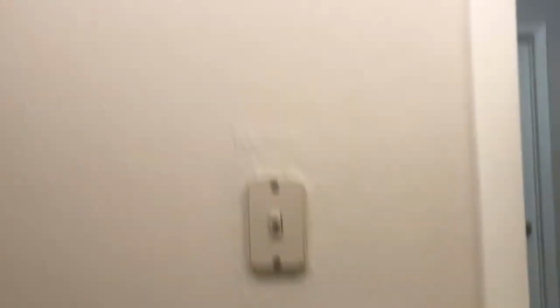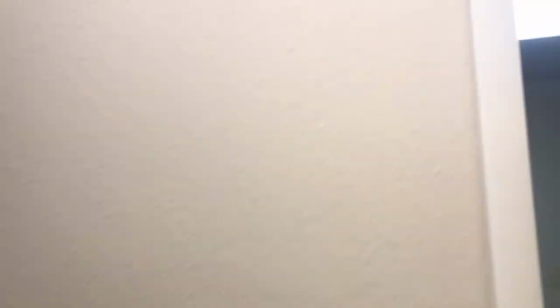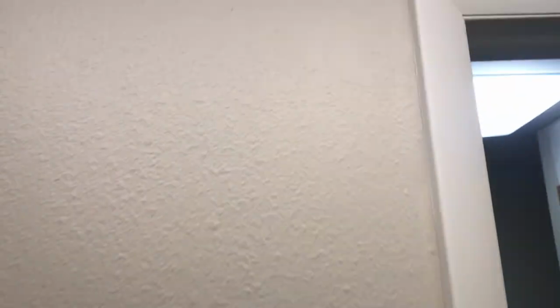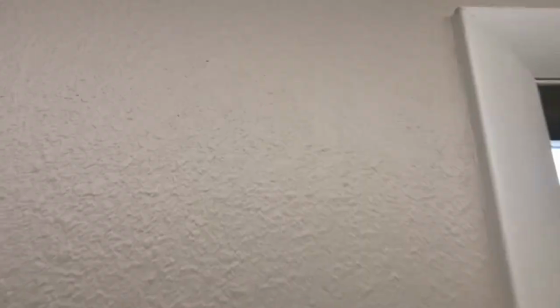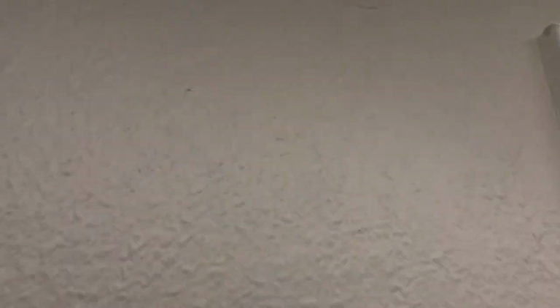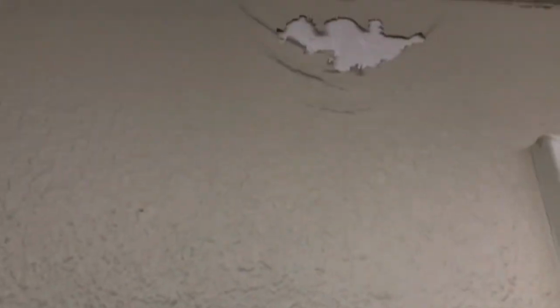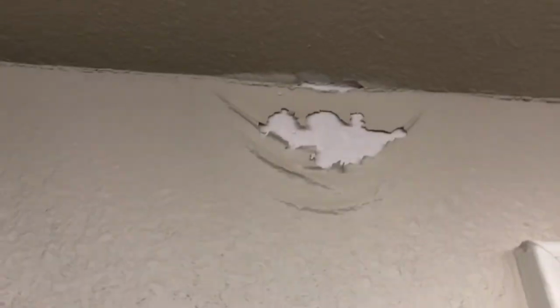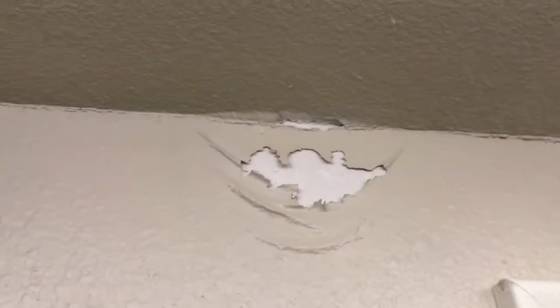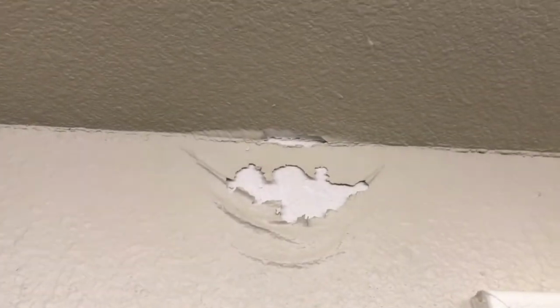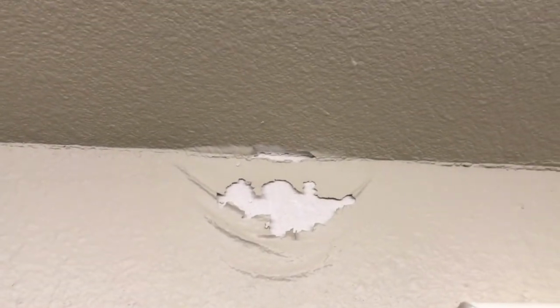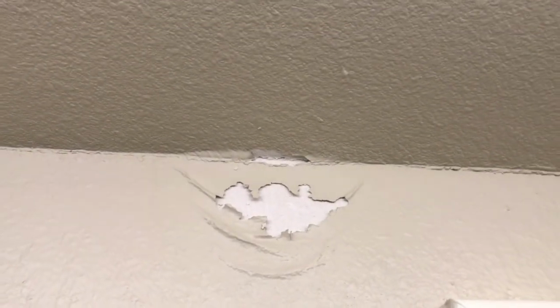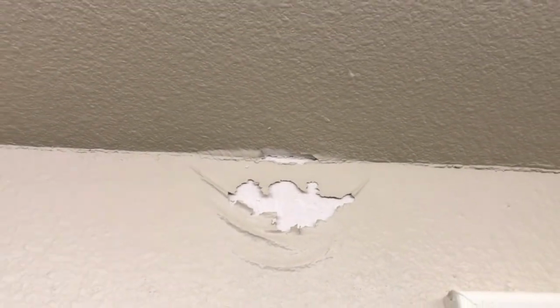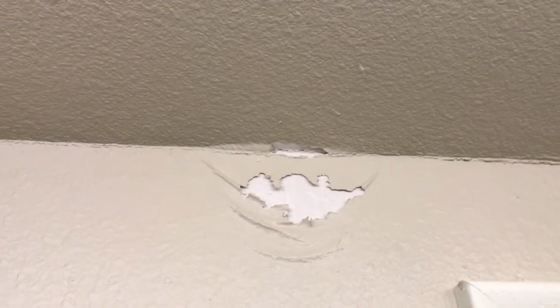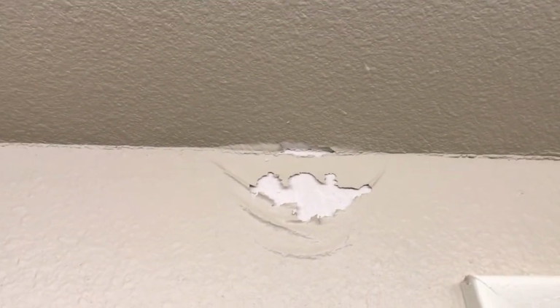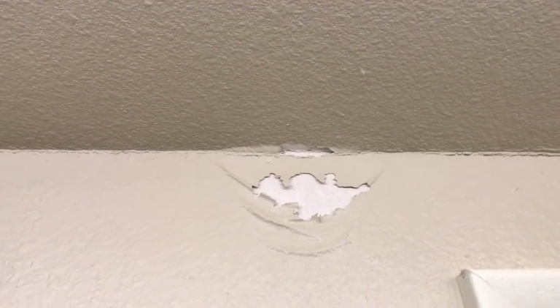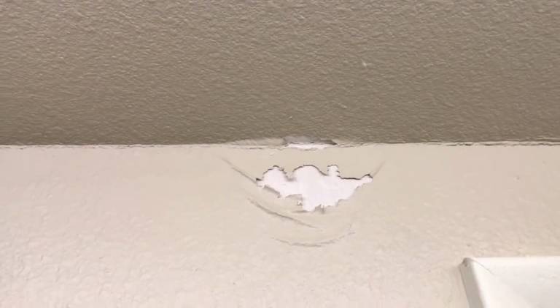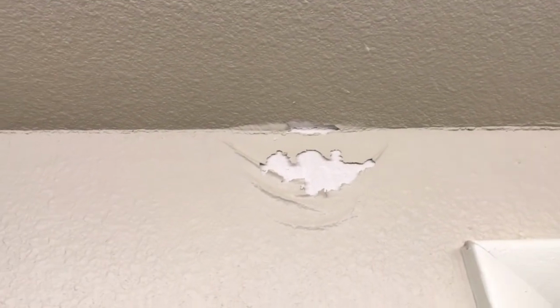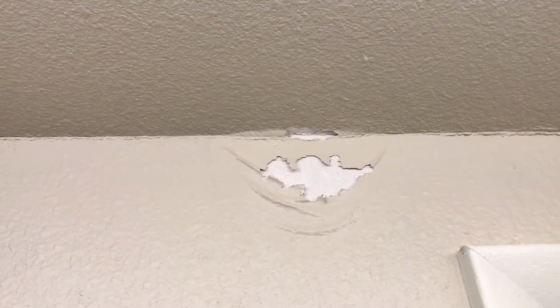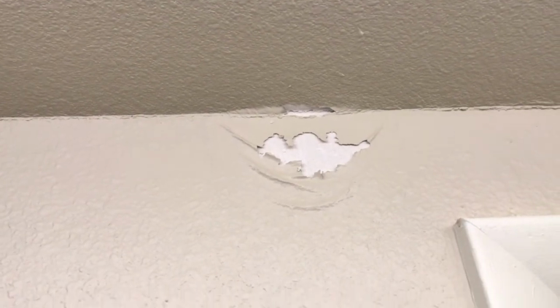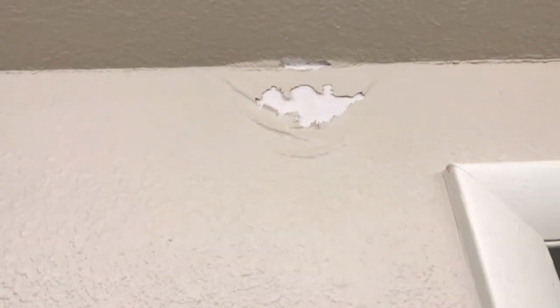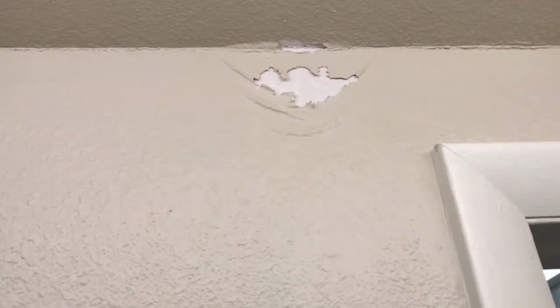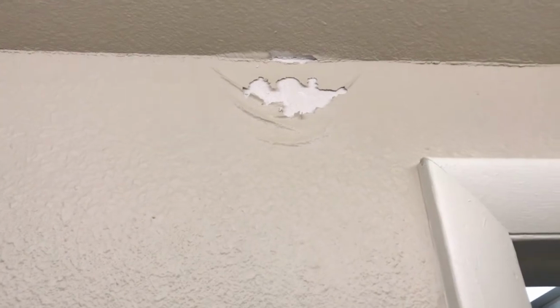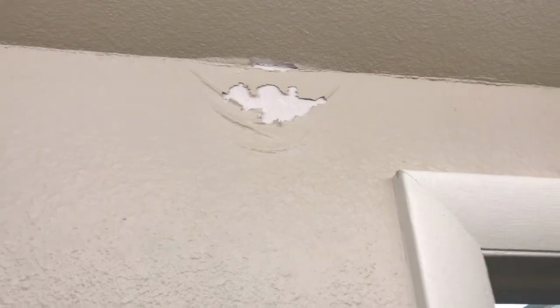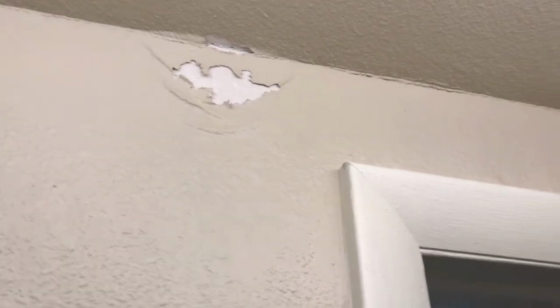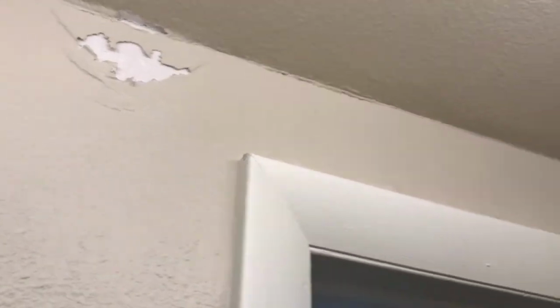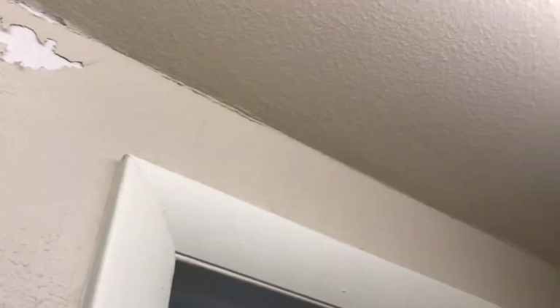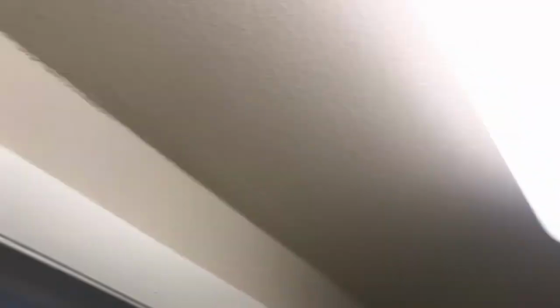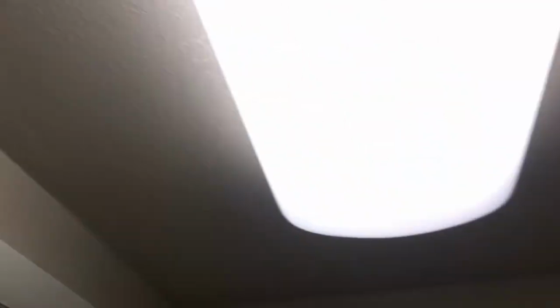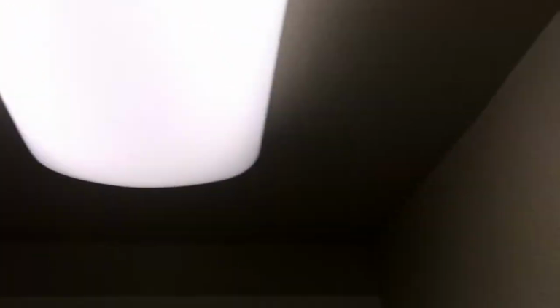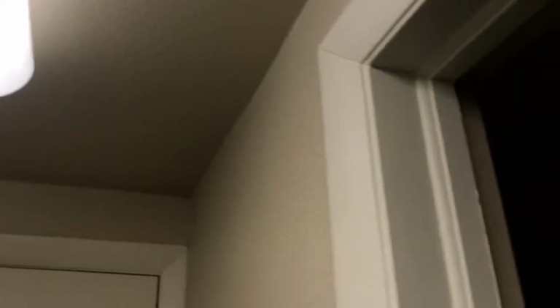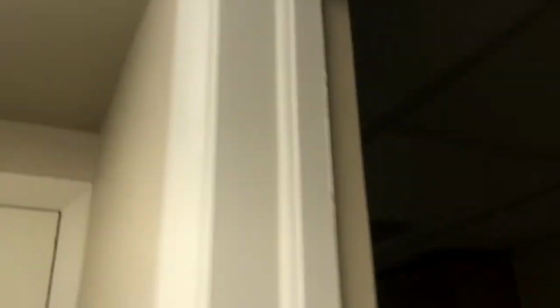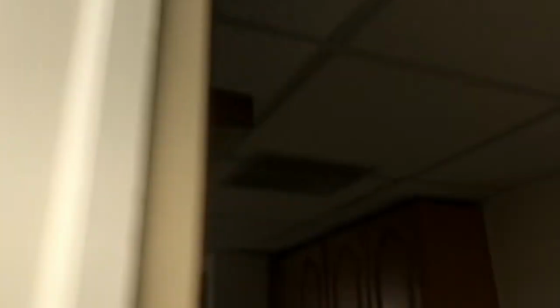We did see some water damage, which we think might be from where that grout is missing in the tub. This looks to be that sort of general area. It's dry, but obviously that needs to be addressed.